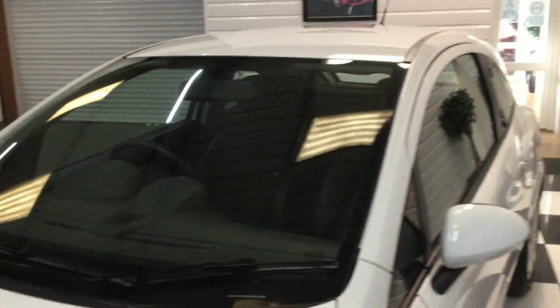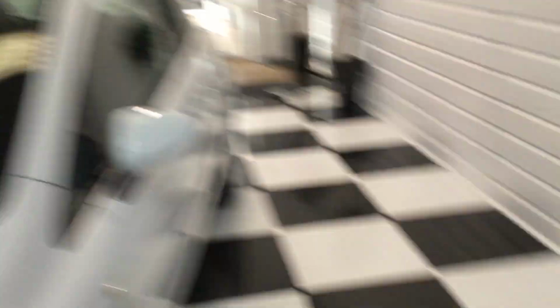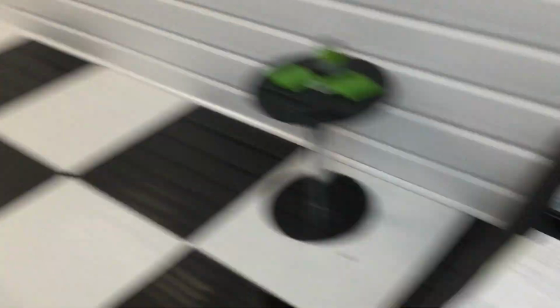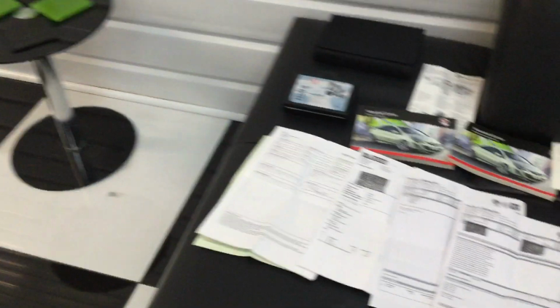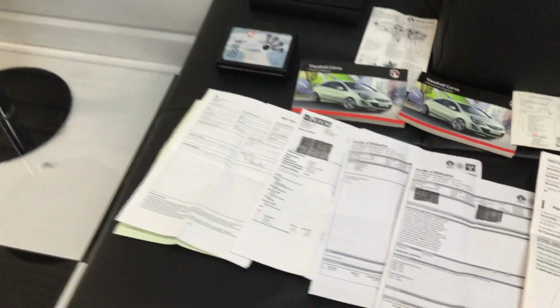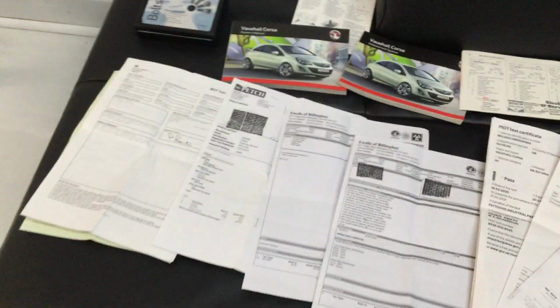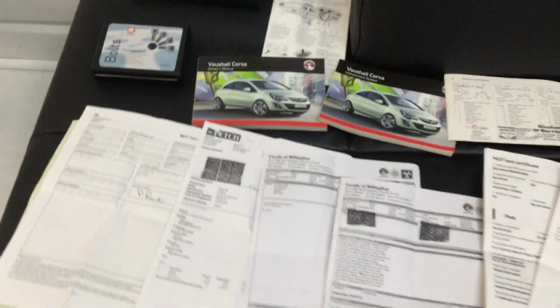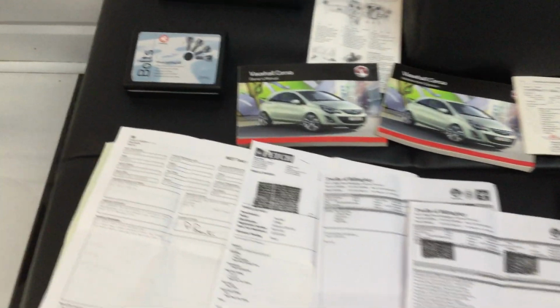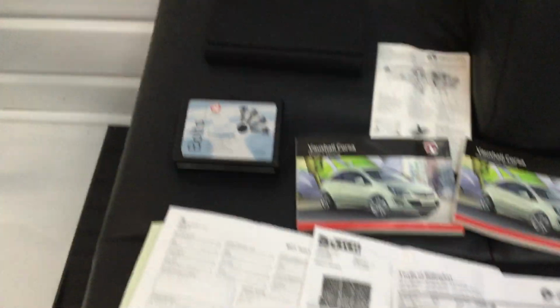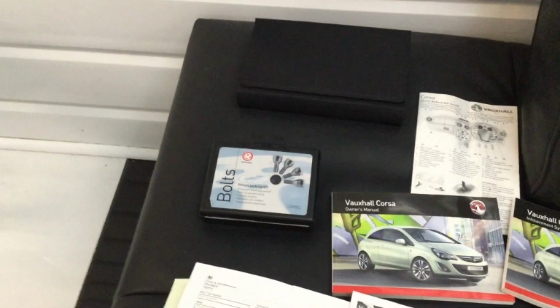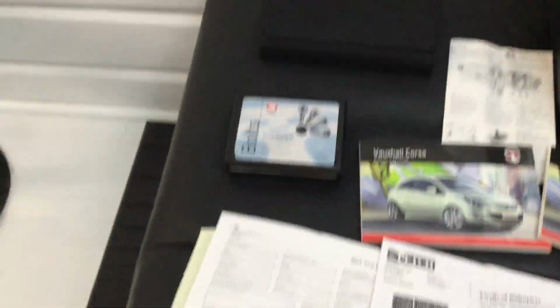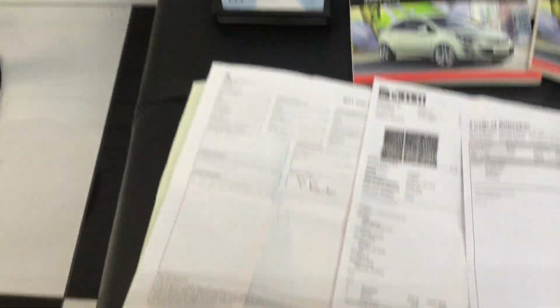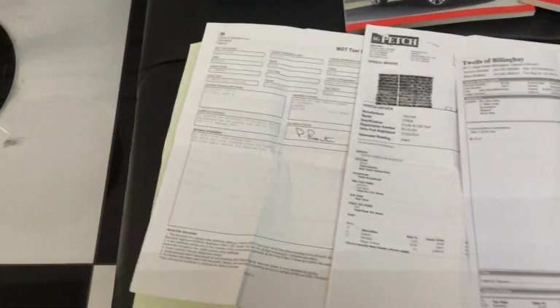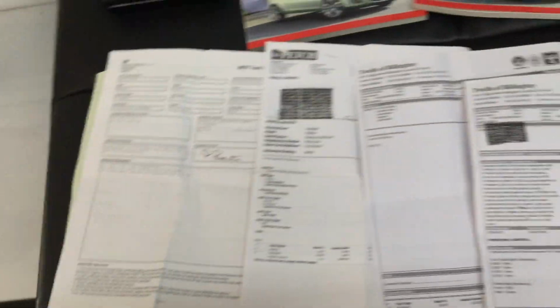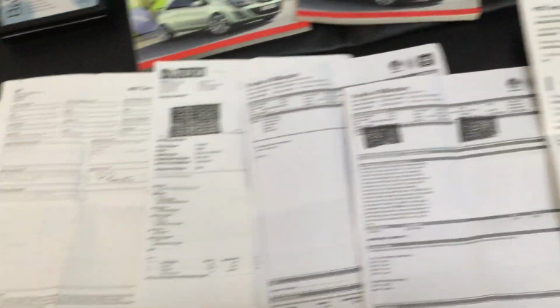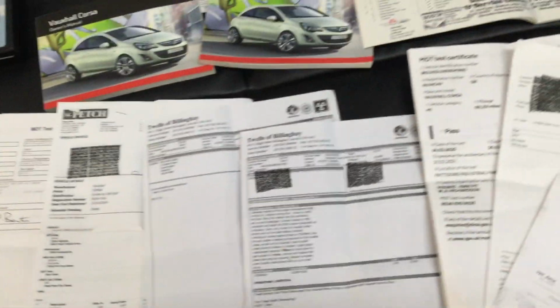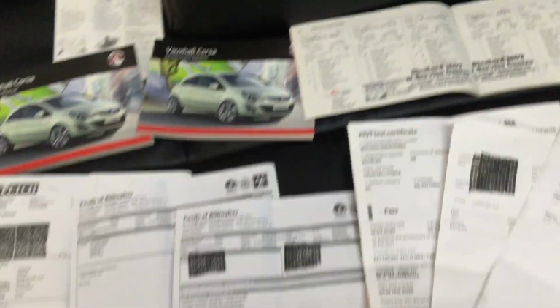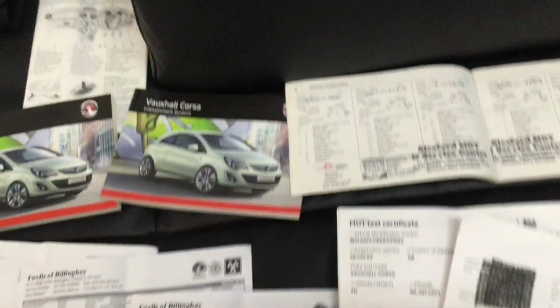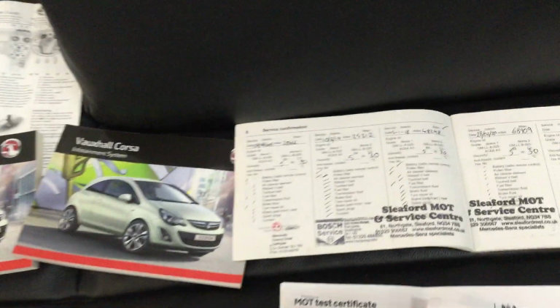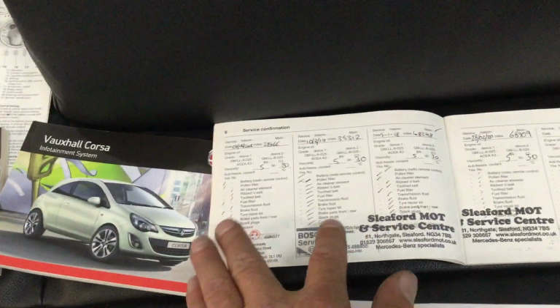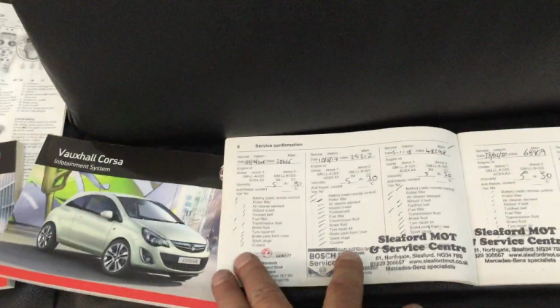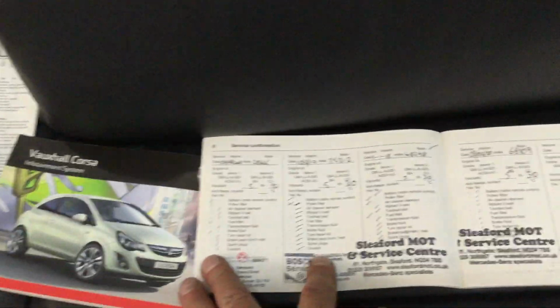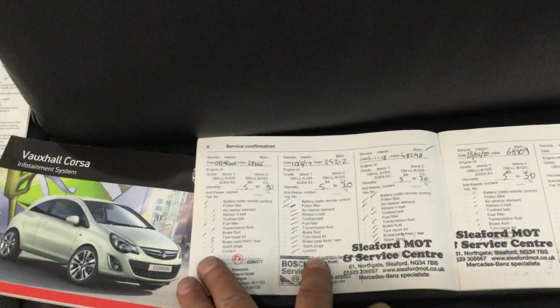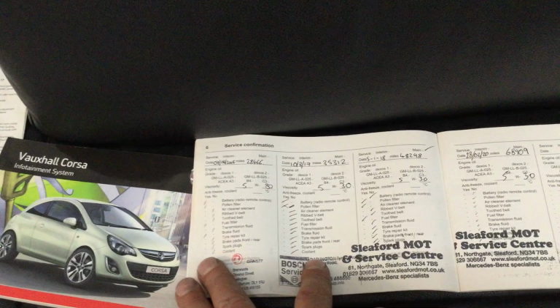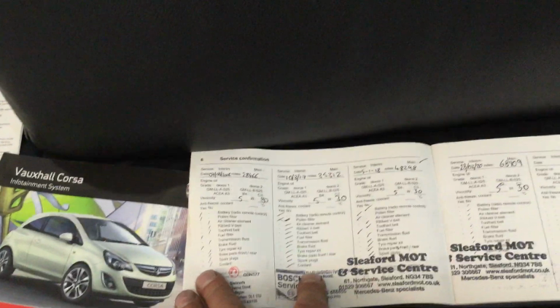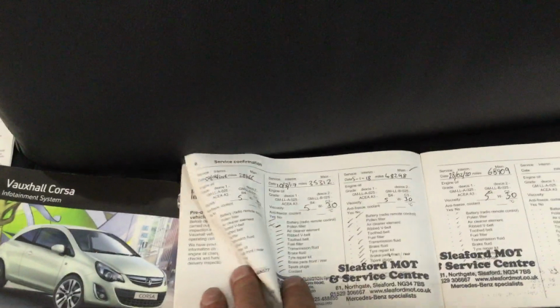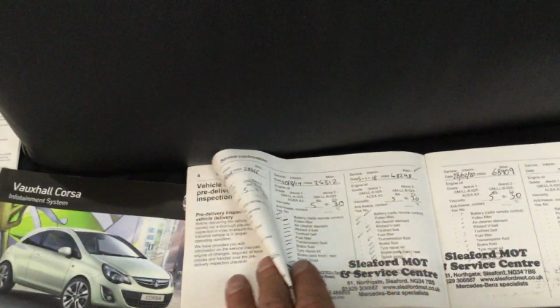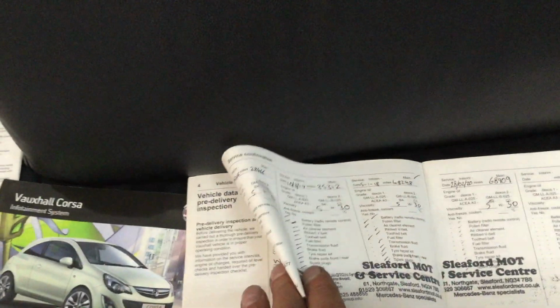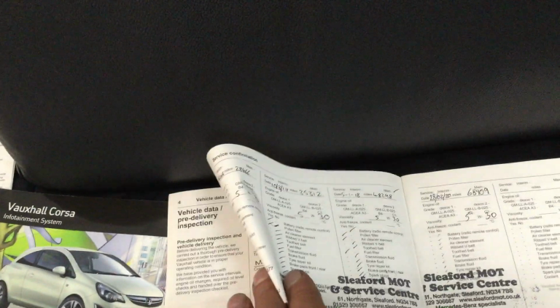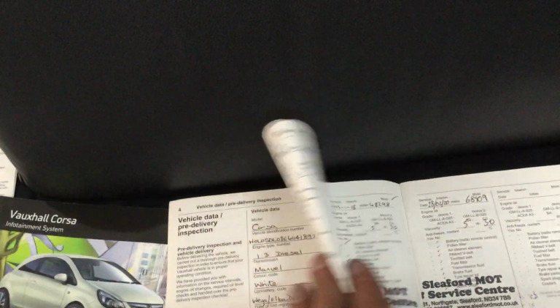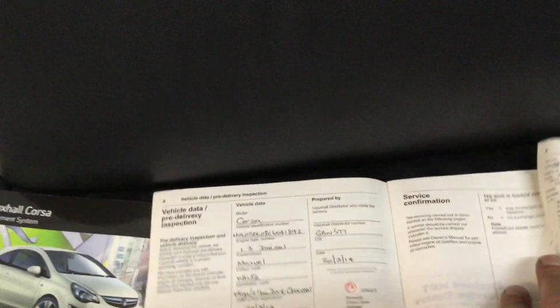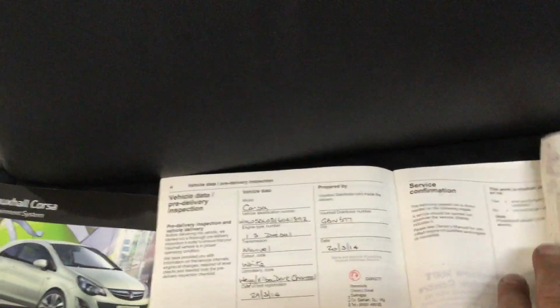We've got all the handbook pack here, locking wheel bolts, service history — a book full of stamps. Last service was done in February 2020 at 68,000 miles.